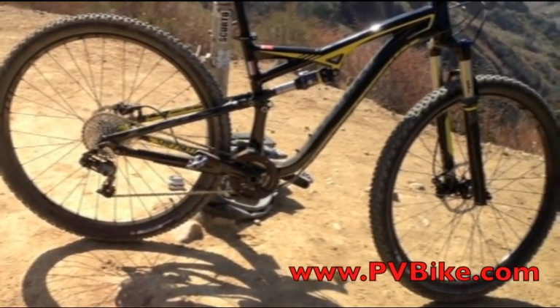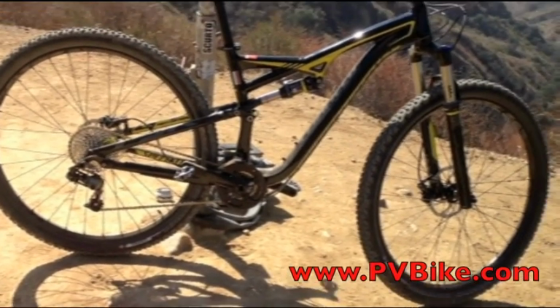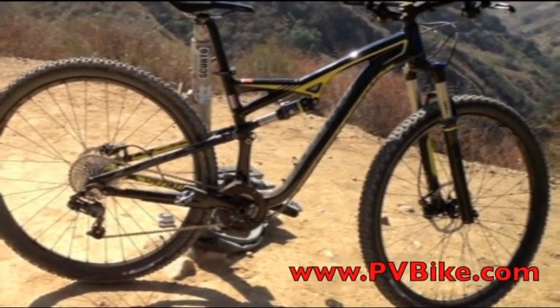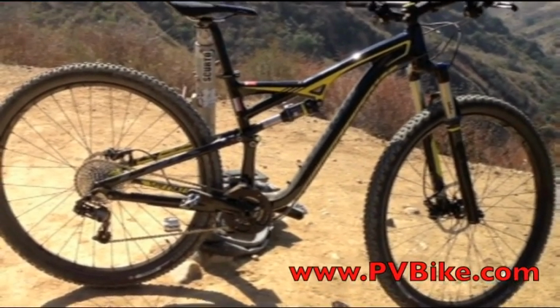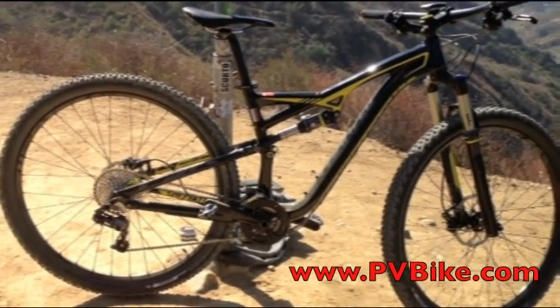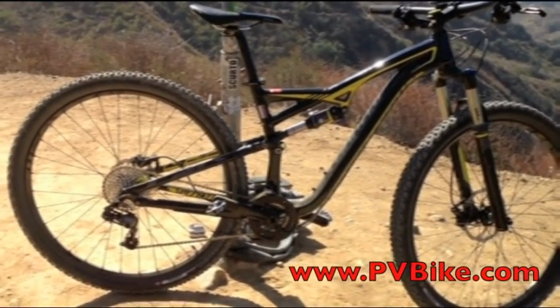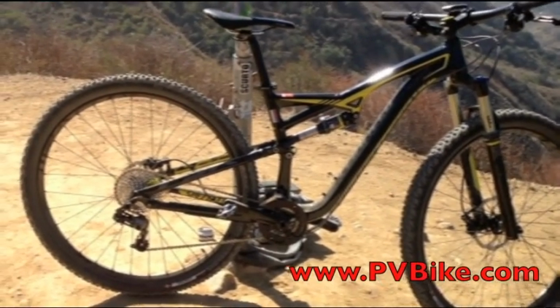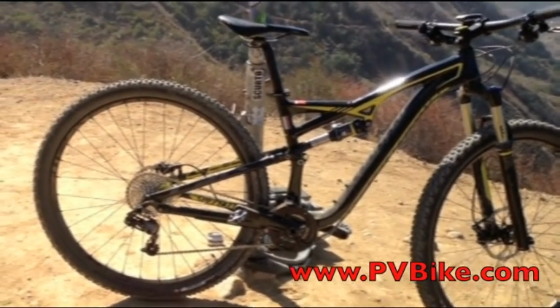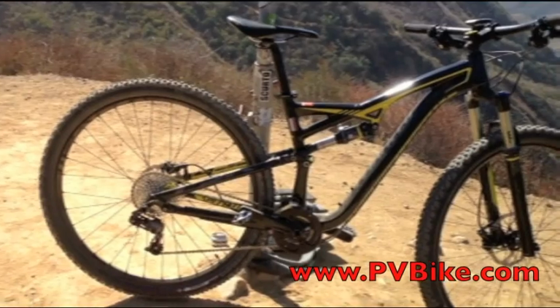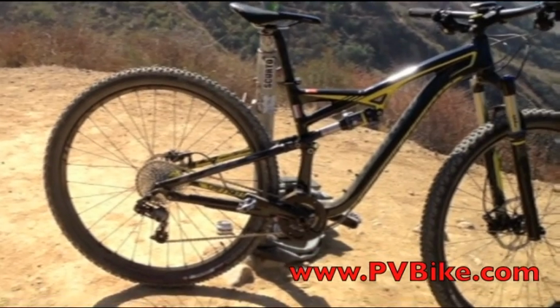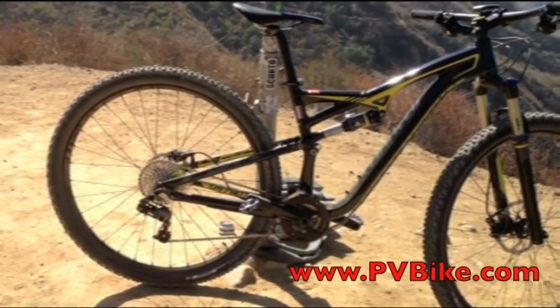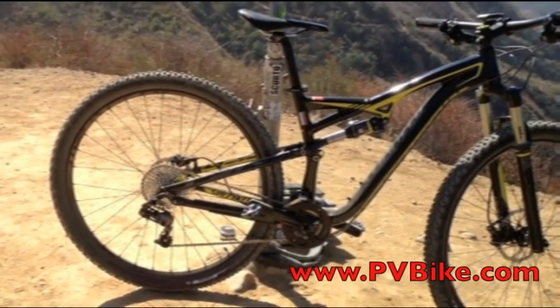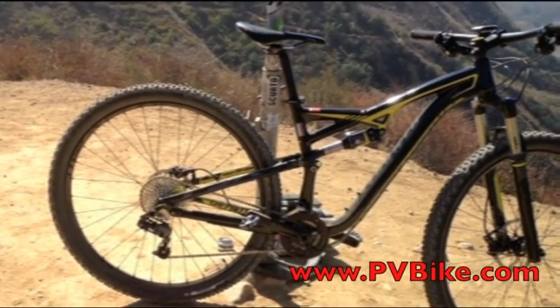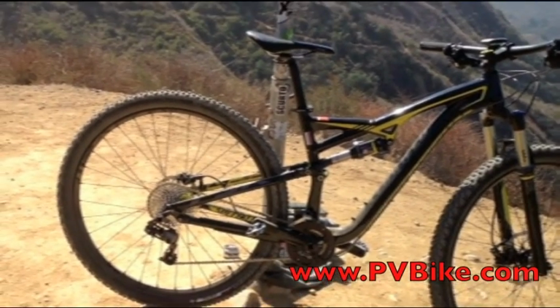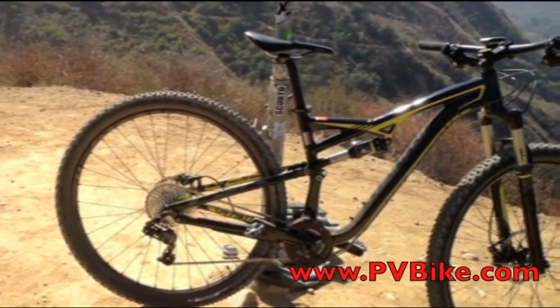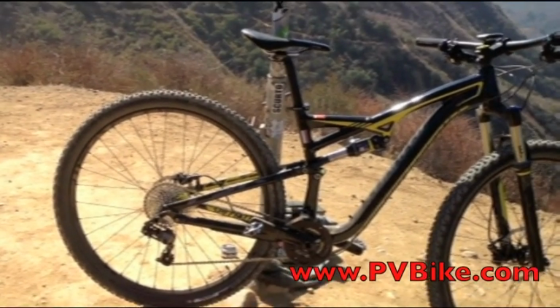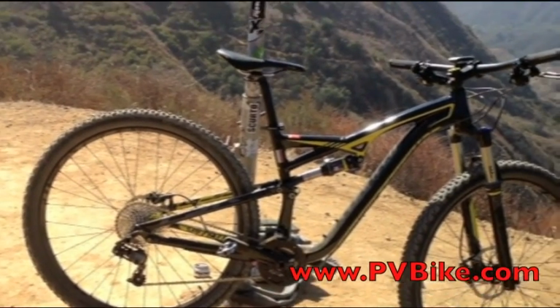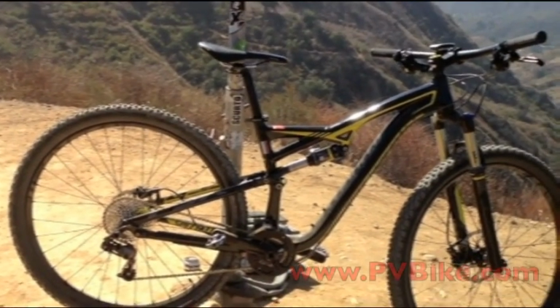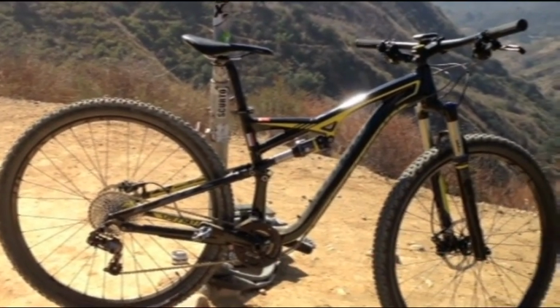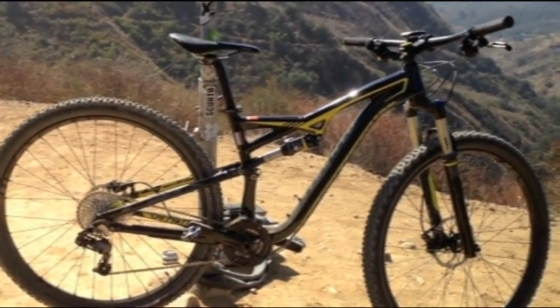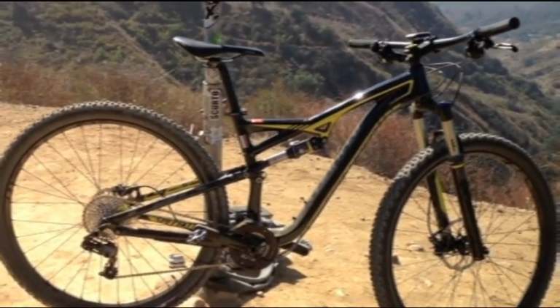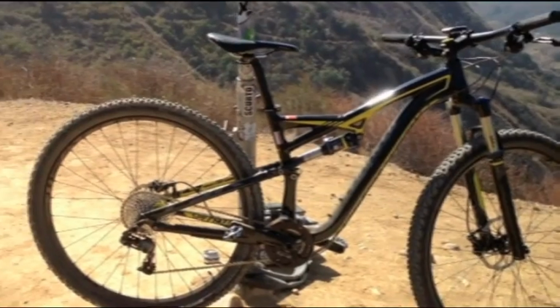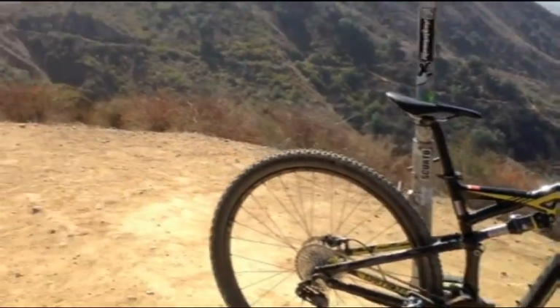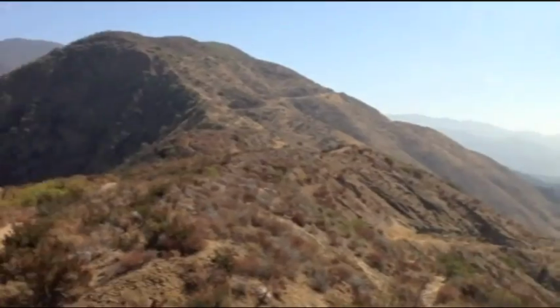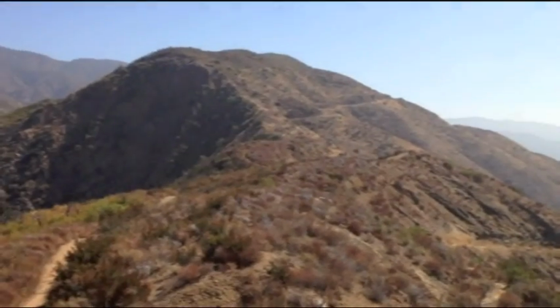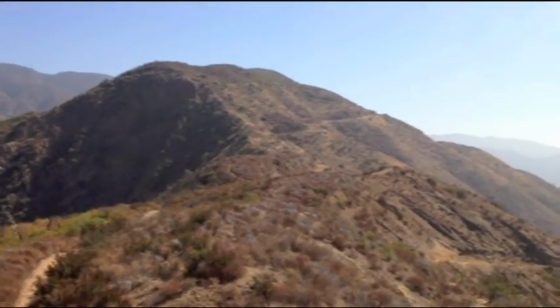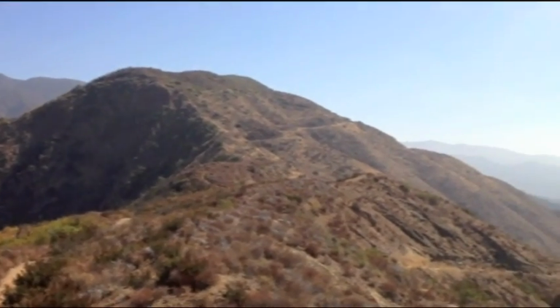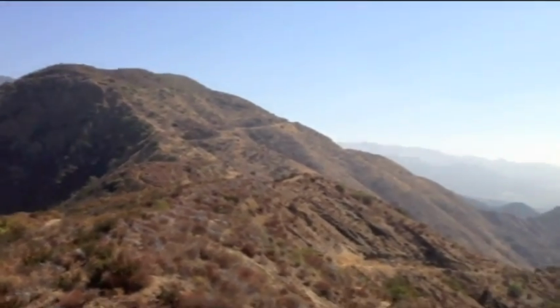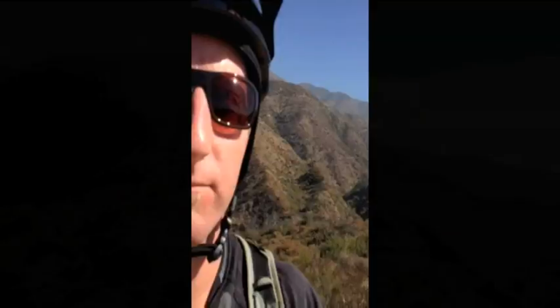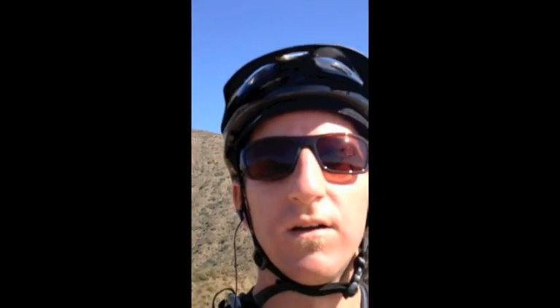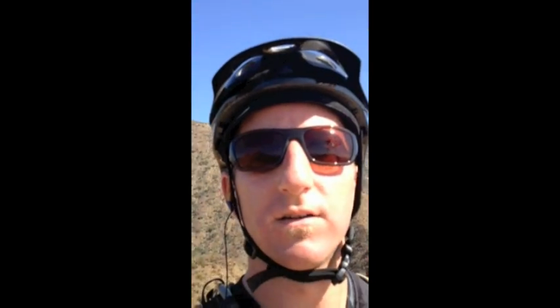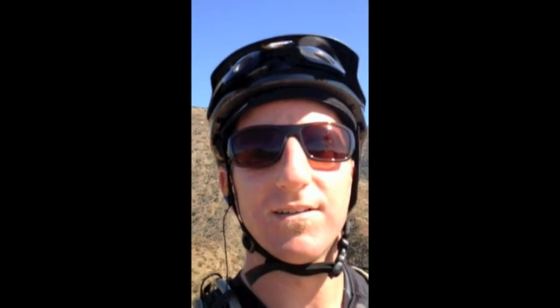On this bike I tend to run a little more rebound so it's a little more jumpable. My Stumpjumper Evo has a little more rake in the fork at the back end so it's a little lower and naturally more jumpable than this, but it's a fast one bike. So yeah, that's it.